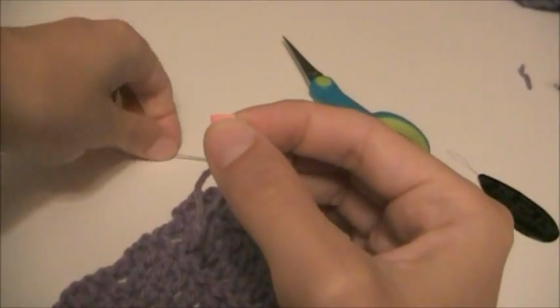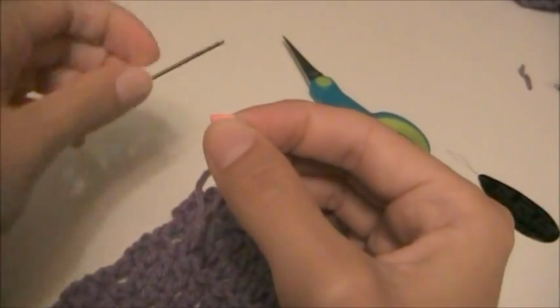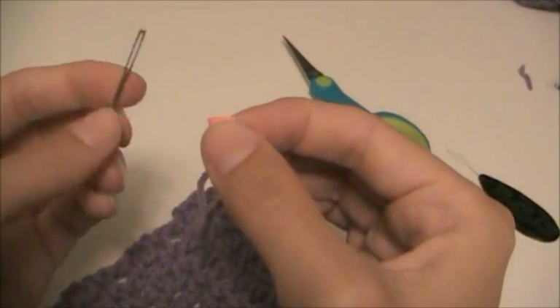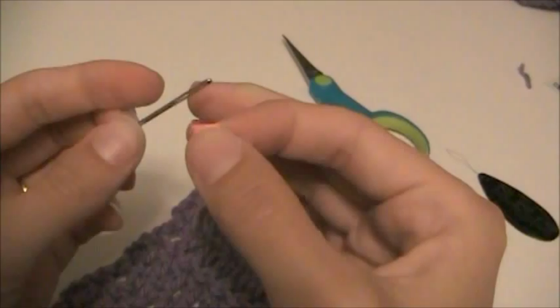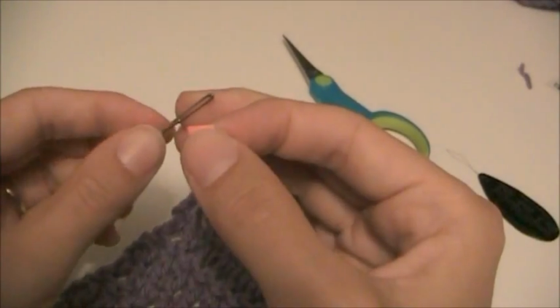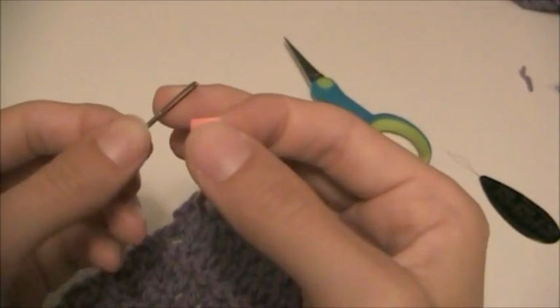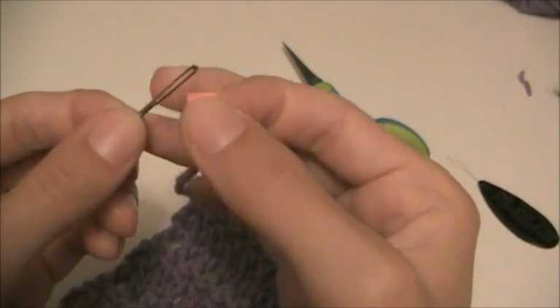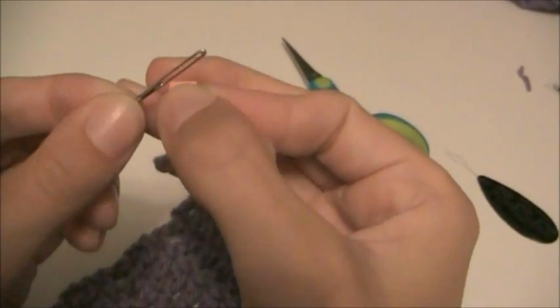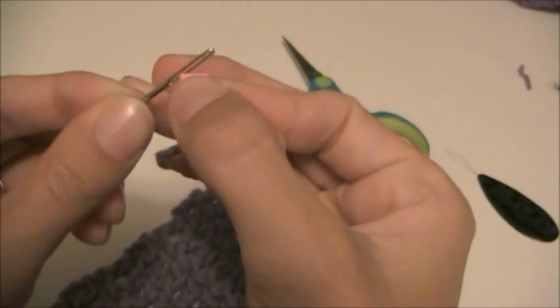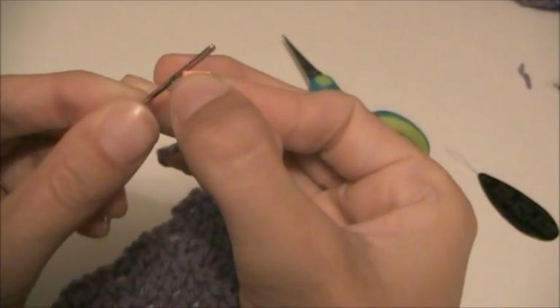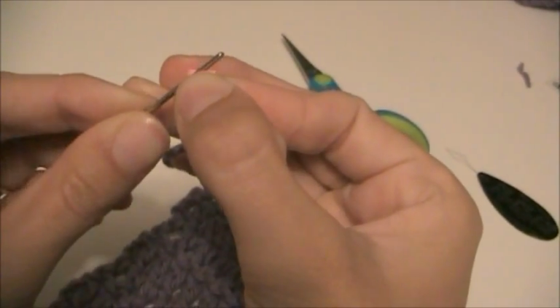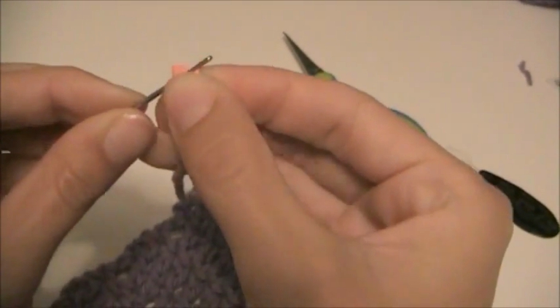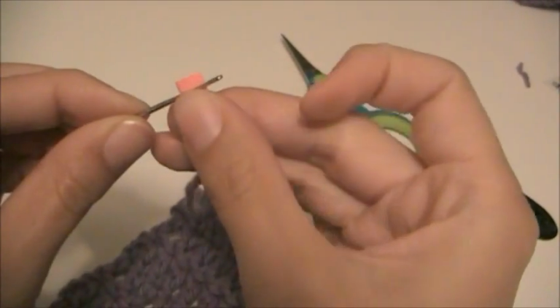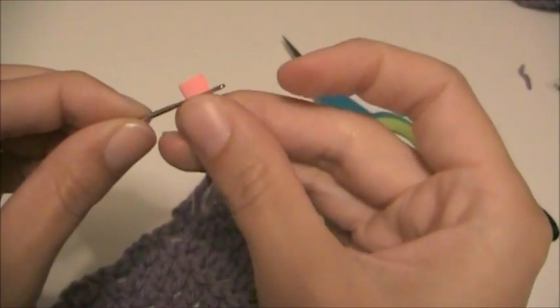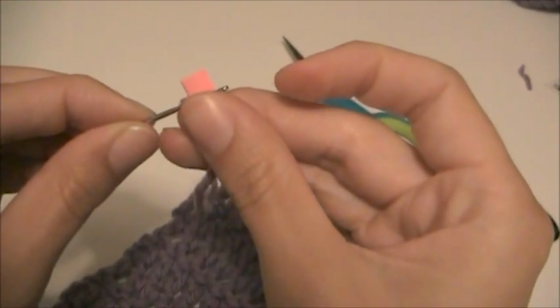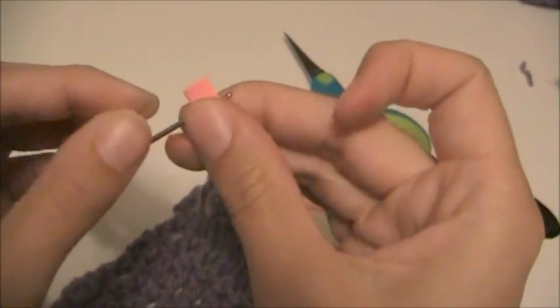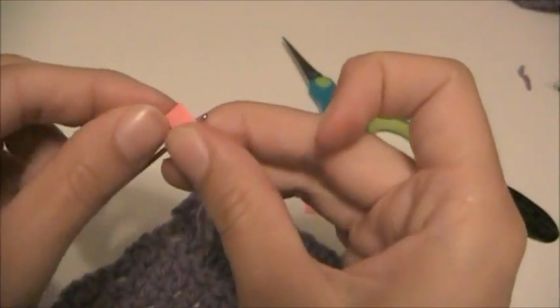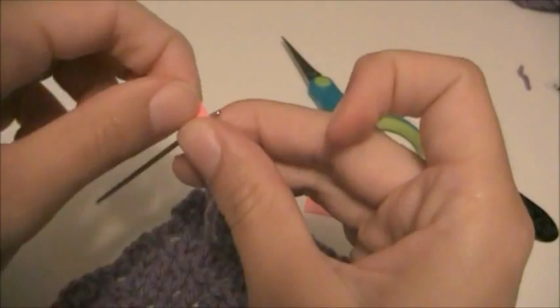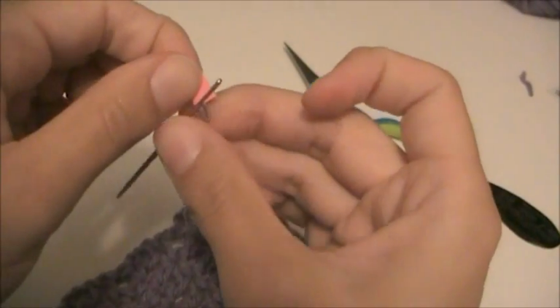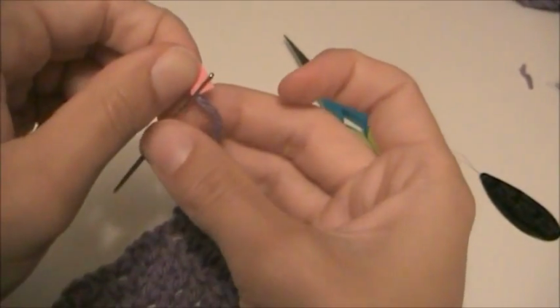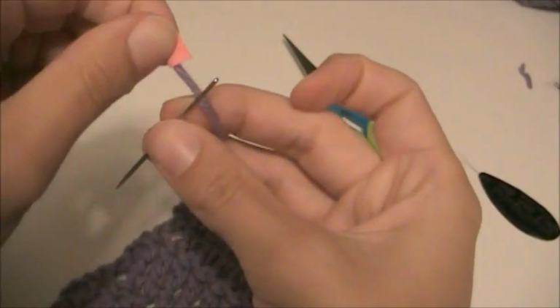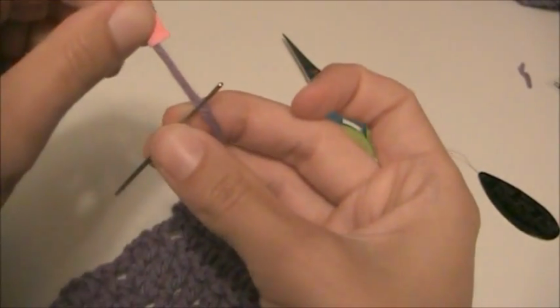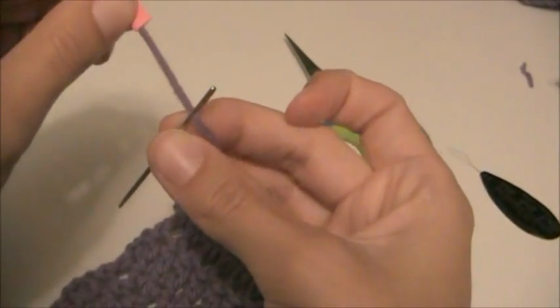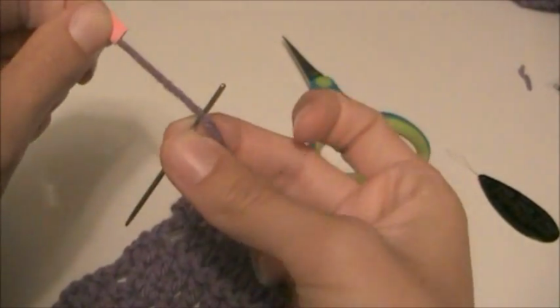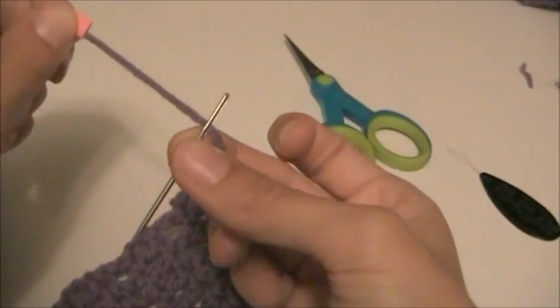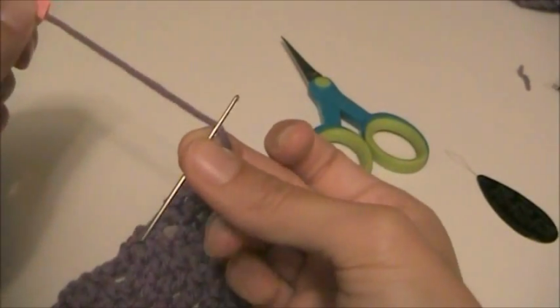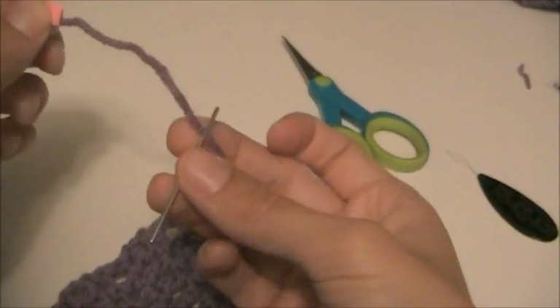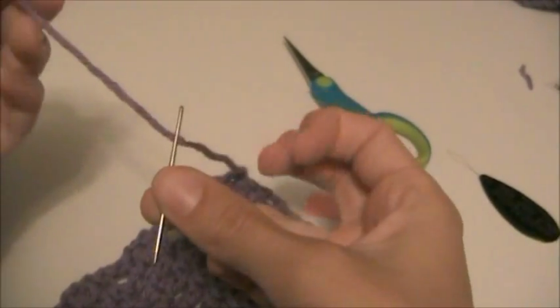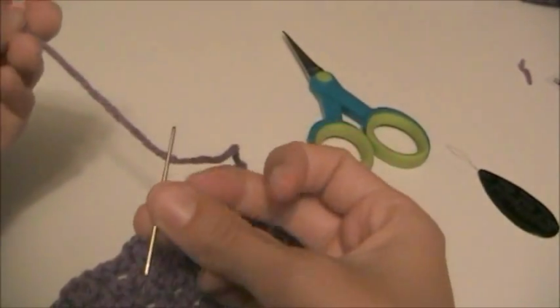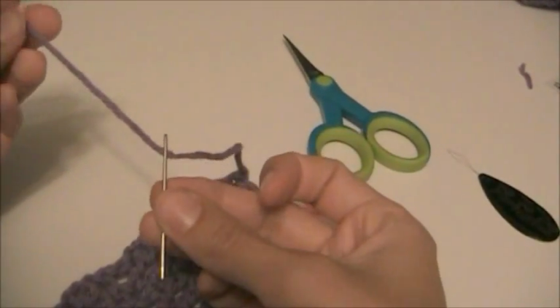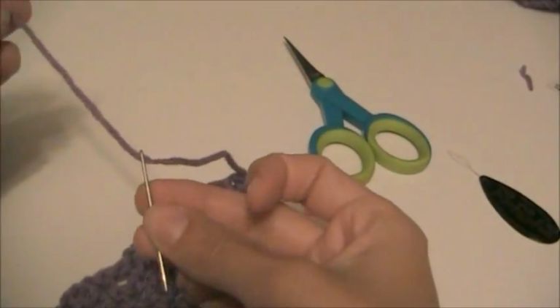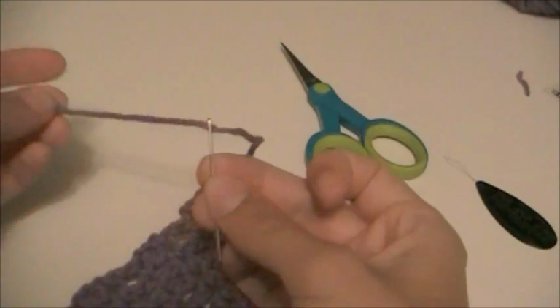We're then going to take our needle and take the piece of paper and just put it through, grab on the other side, and pull. And it automatically pulls your yarn through.